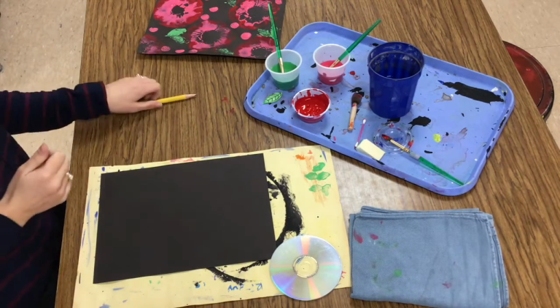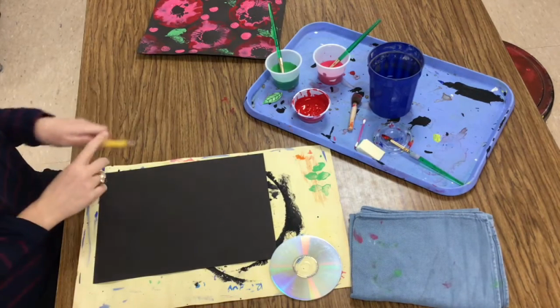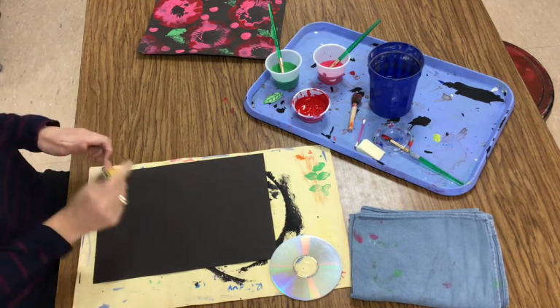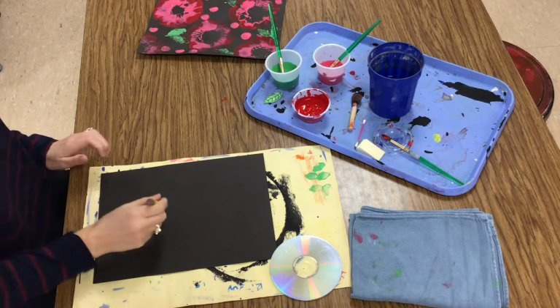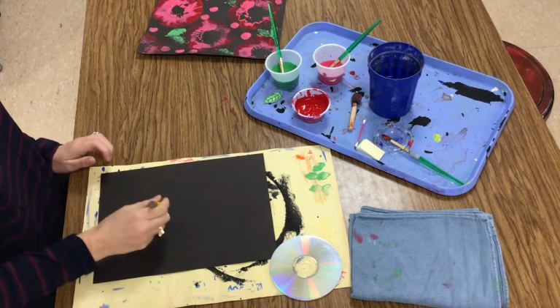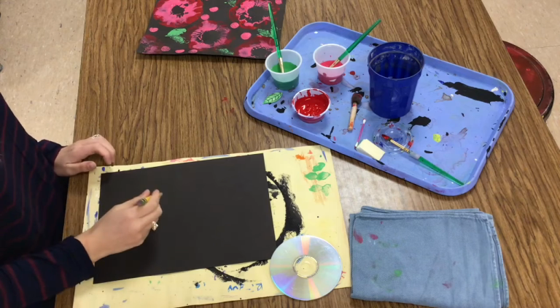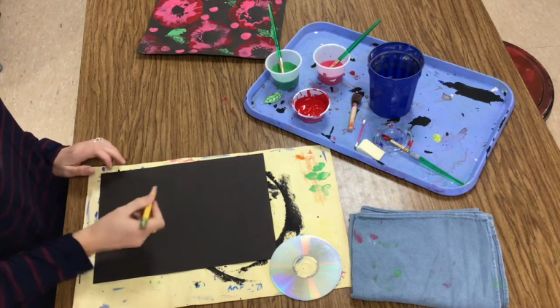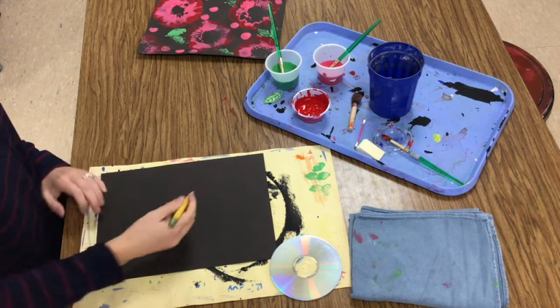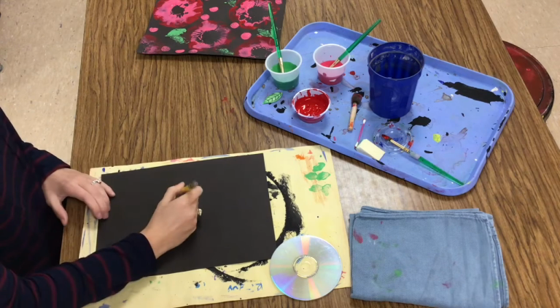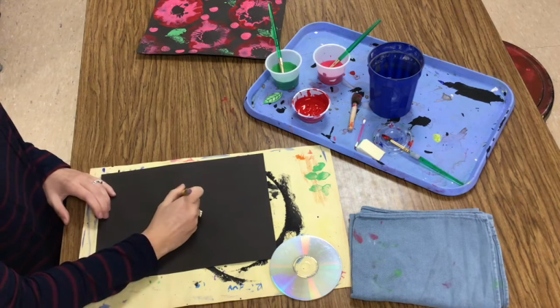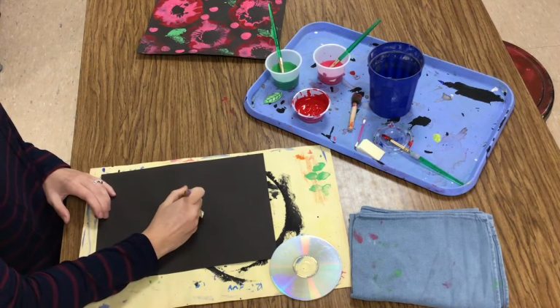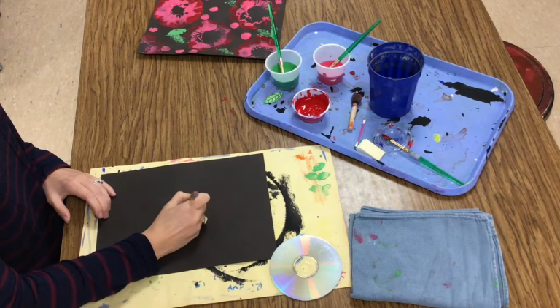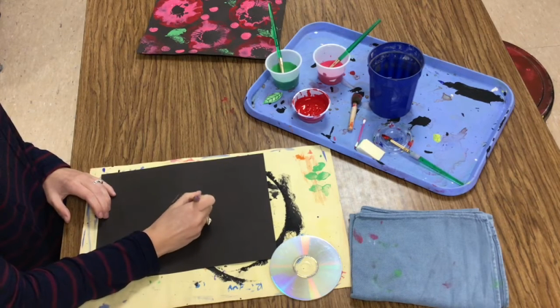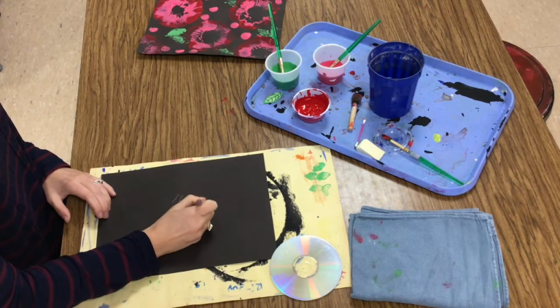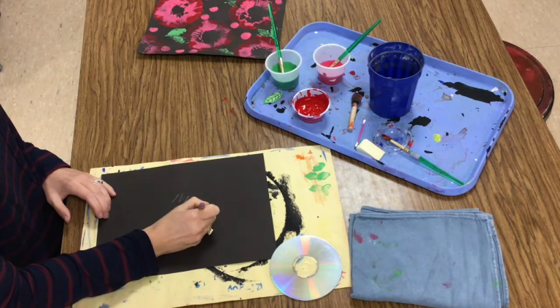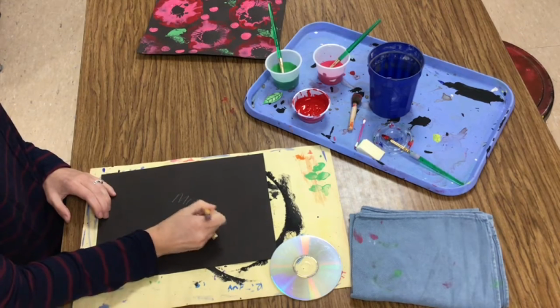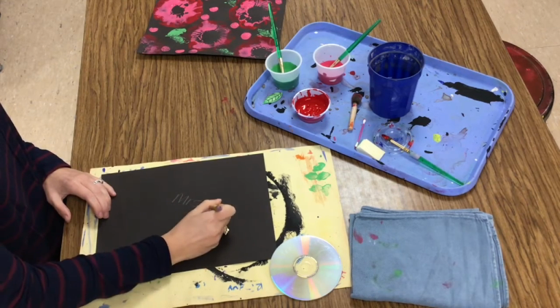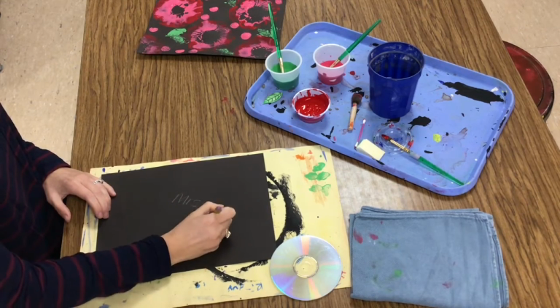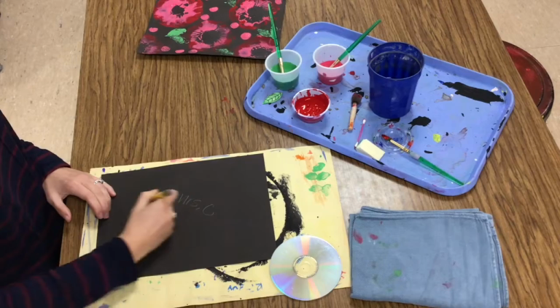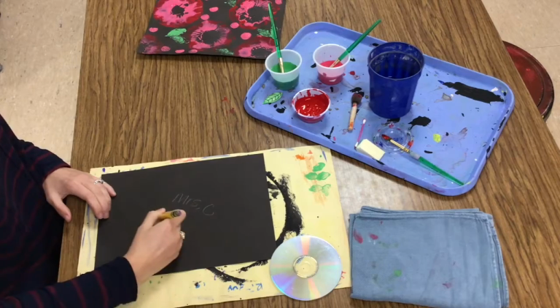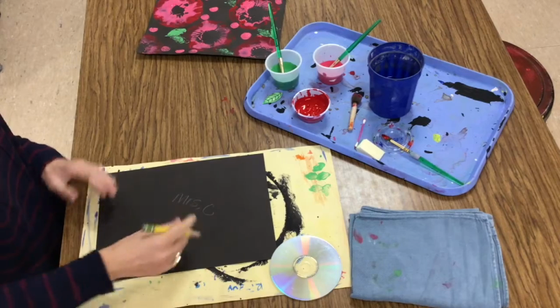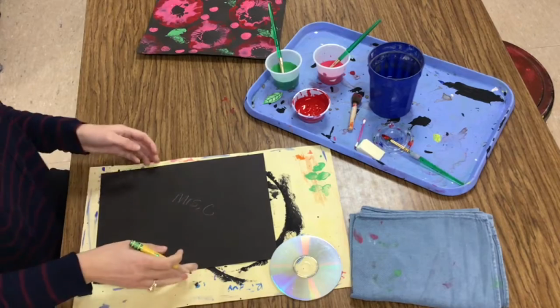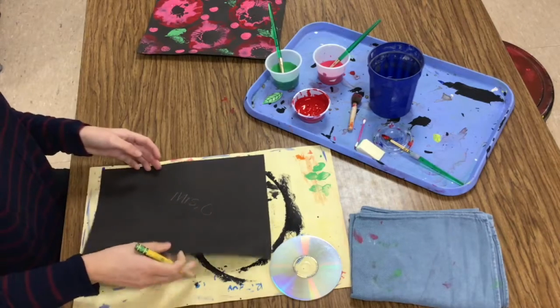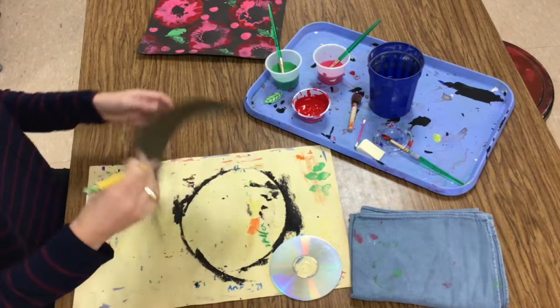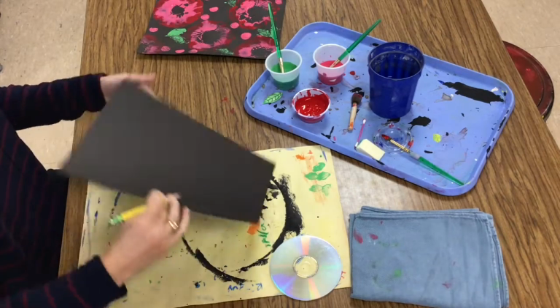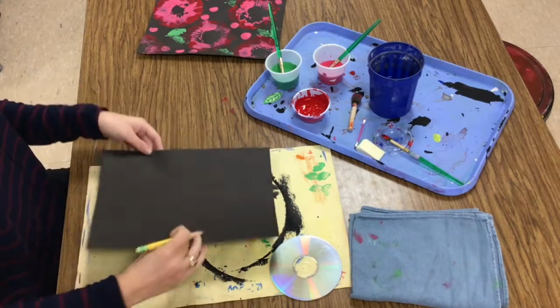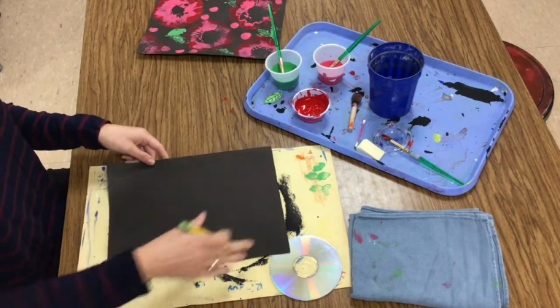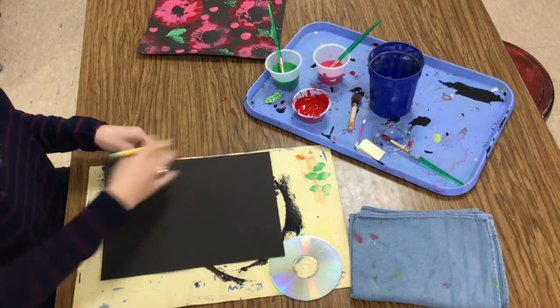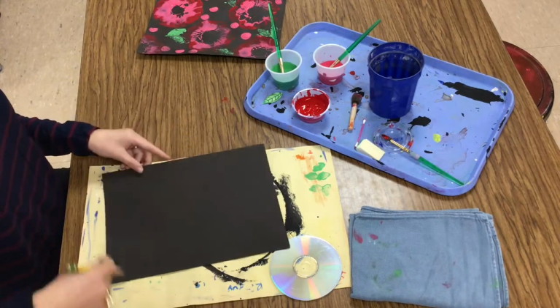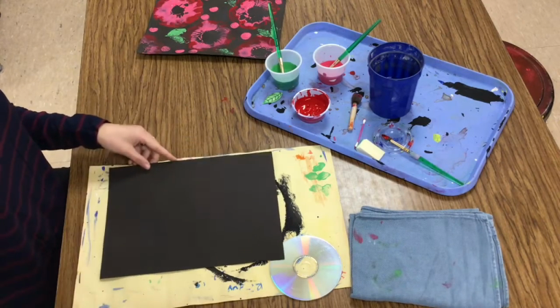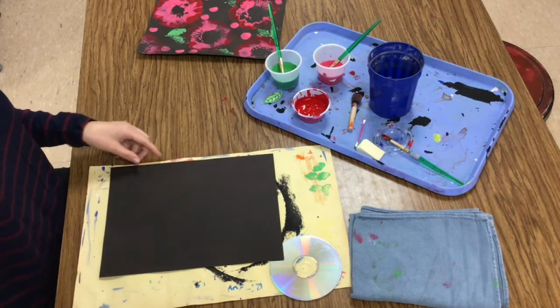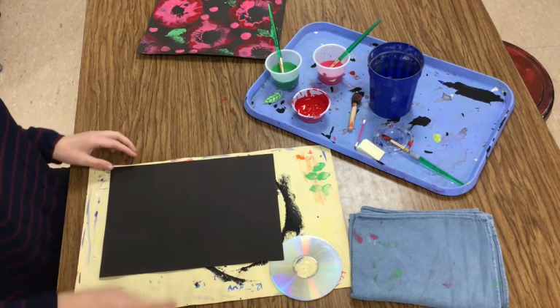Now on the back of your black paper, the first thing you need to do is write your name, Mrs. C, and your class code. Flip it over and this is where your stamping is going to happen.